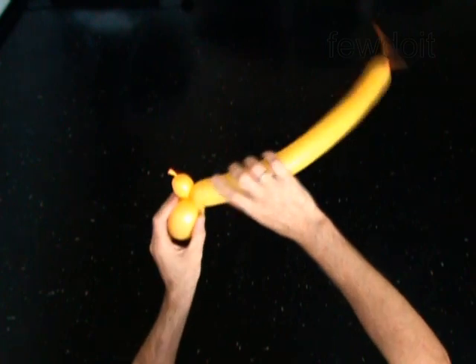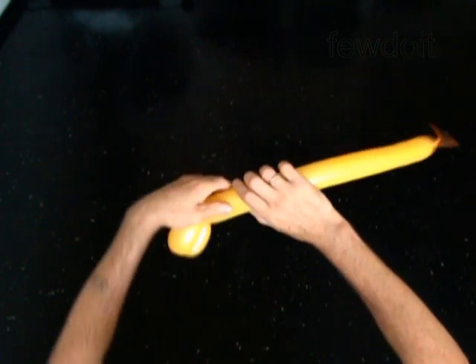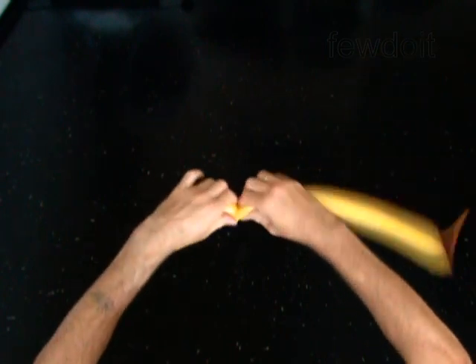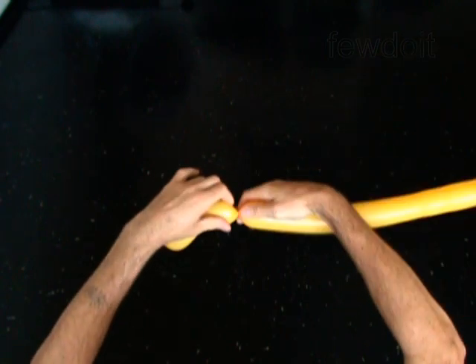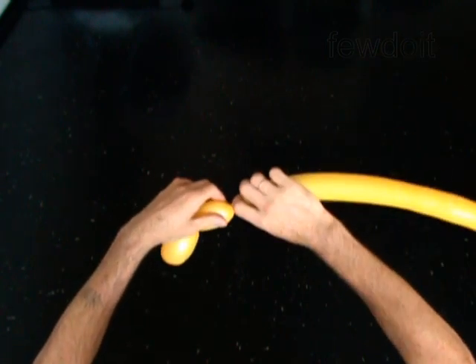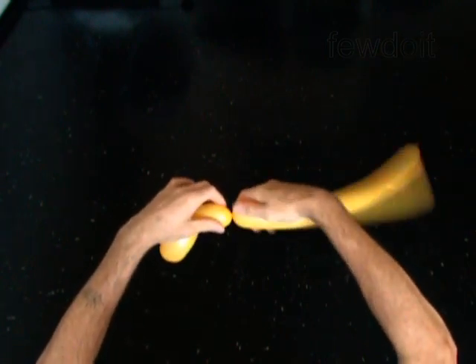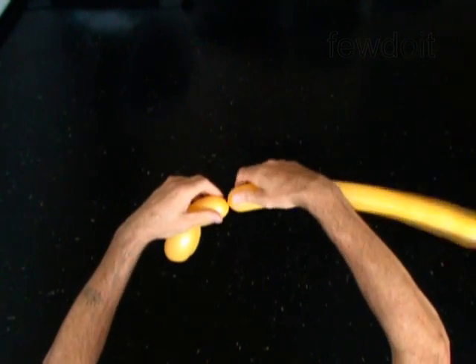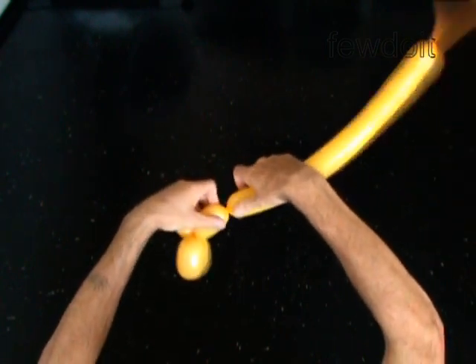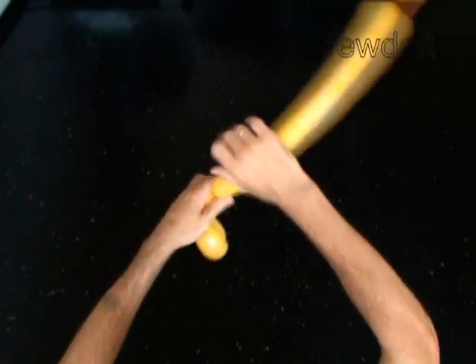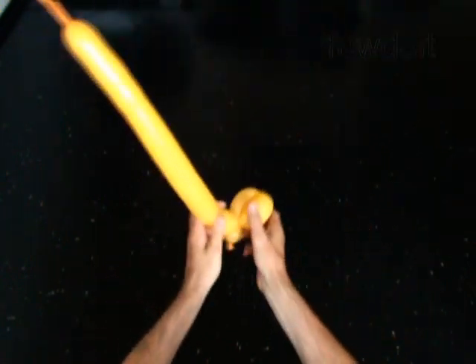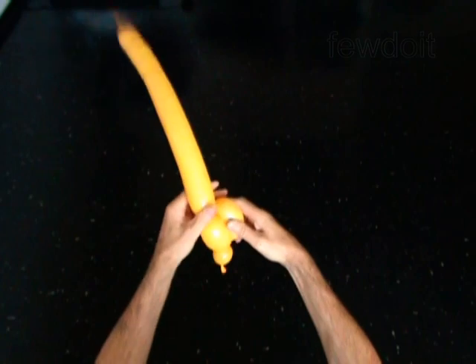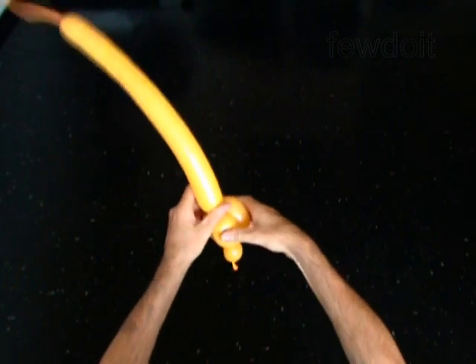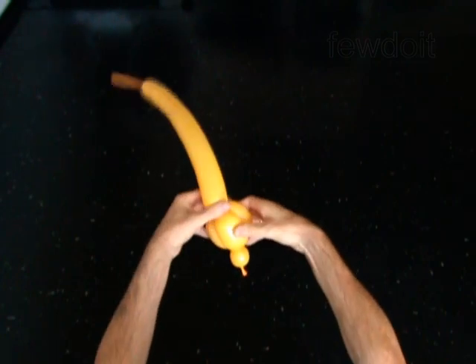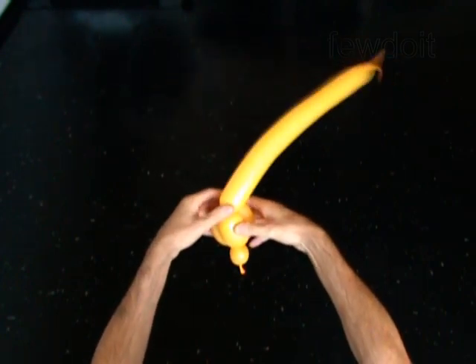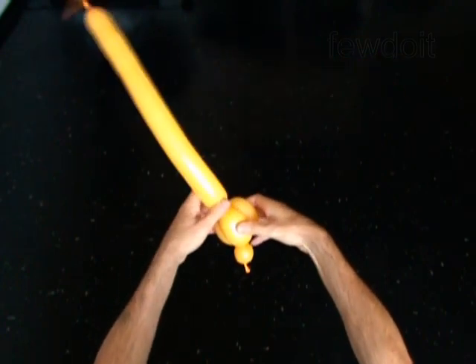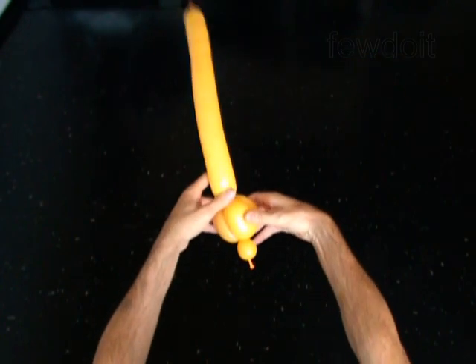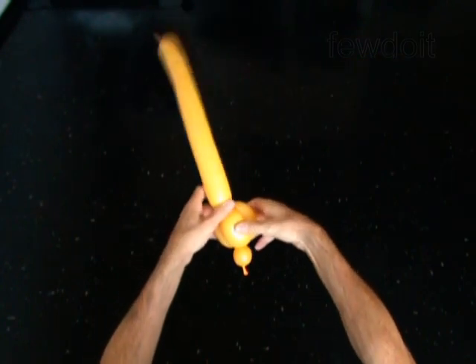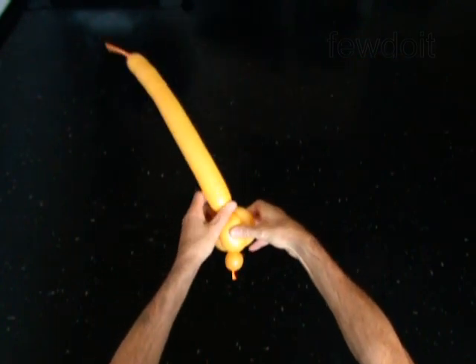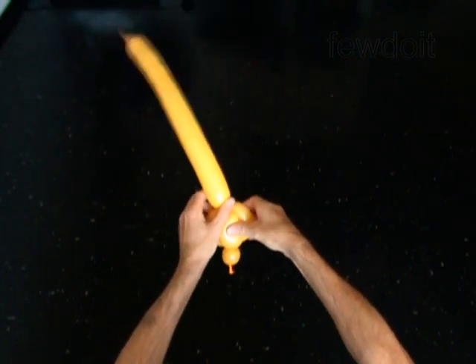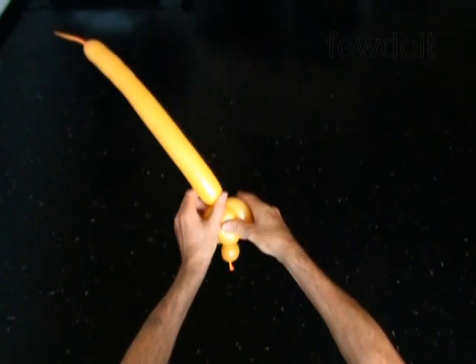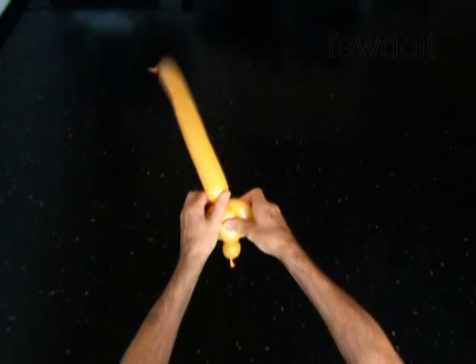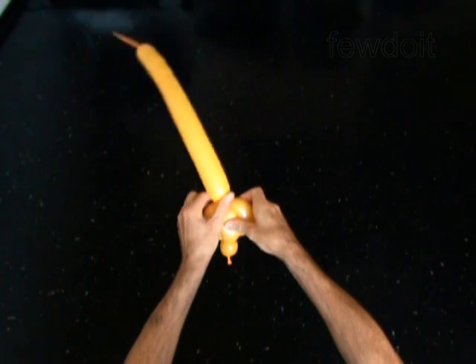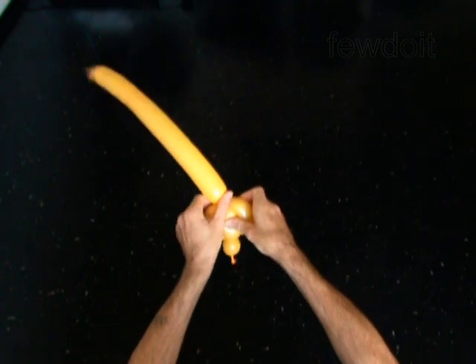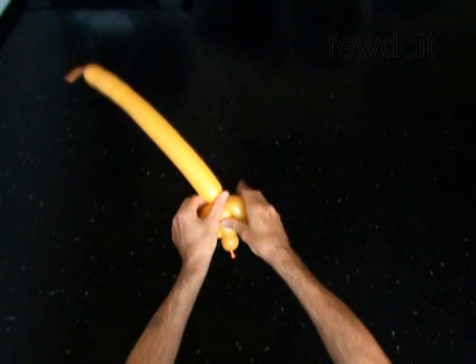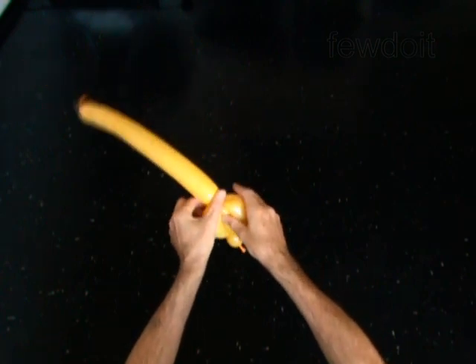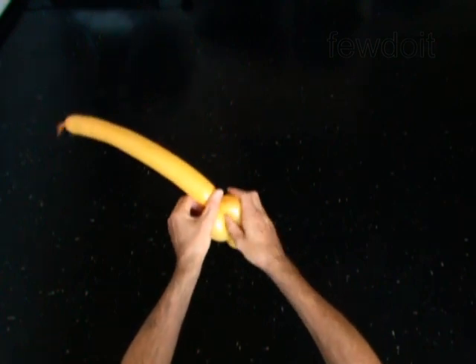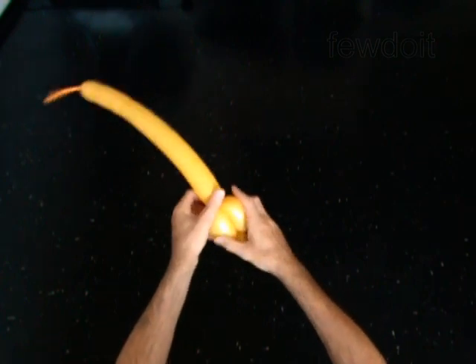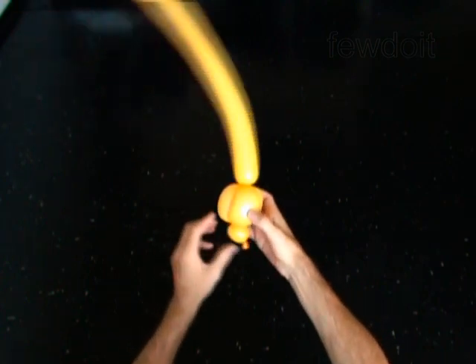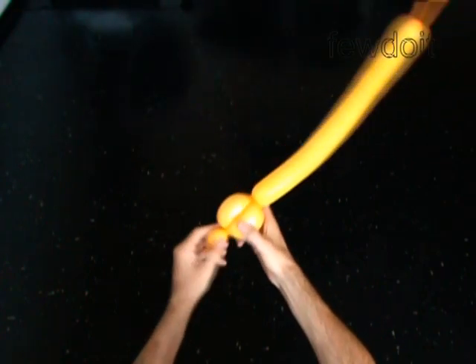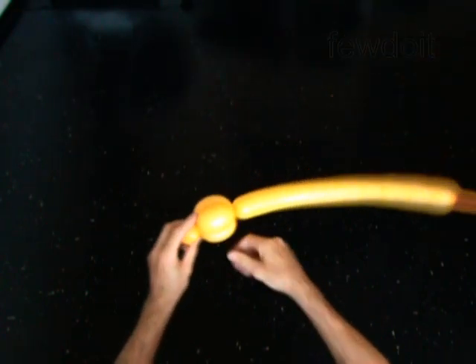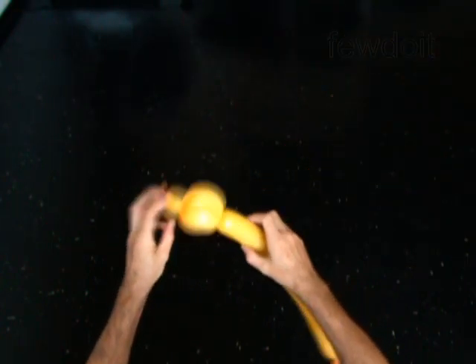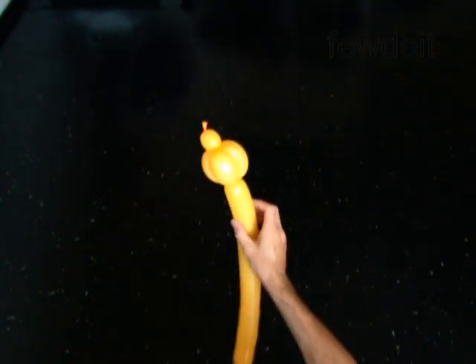Twist the fourth 3-inch bubble. Lock the free end of the fourth bubble between the second and the third bubbles. You have made the base of the head.